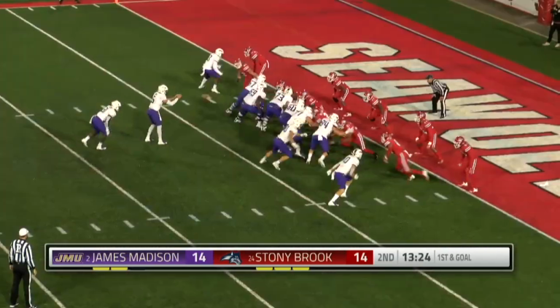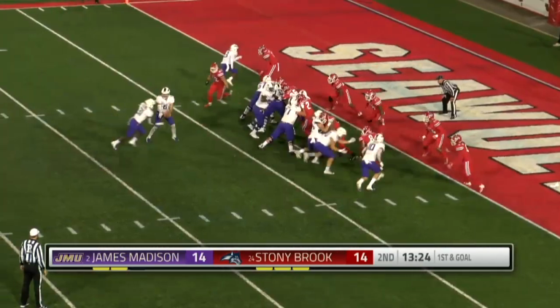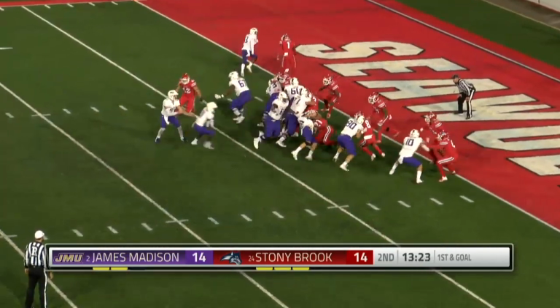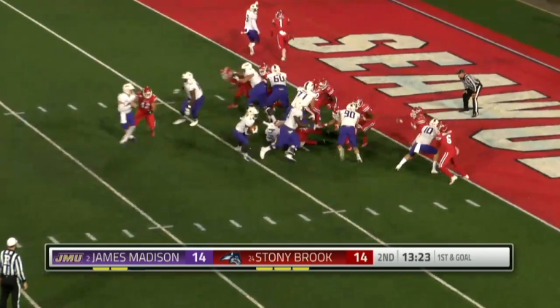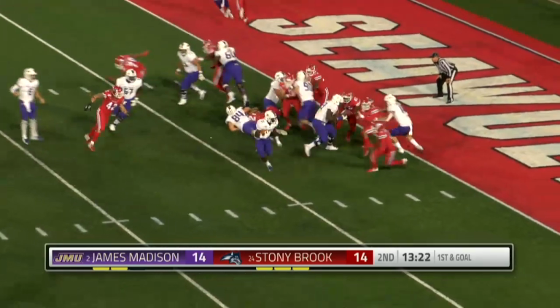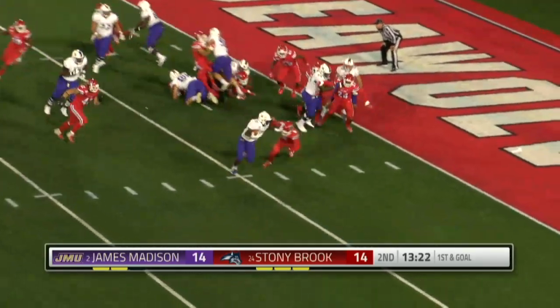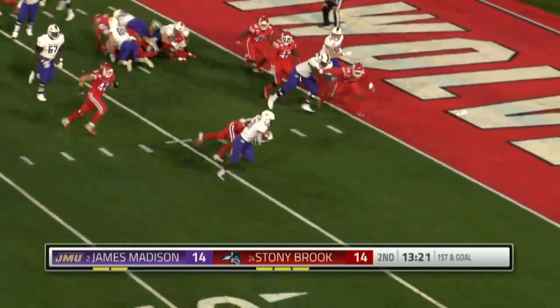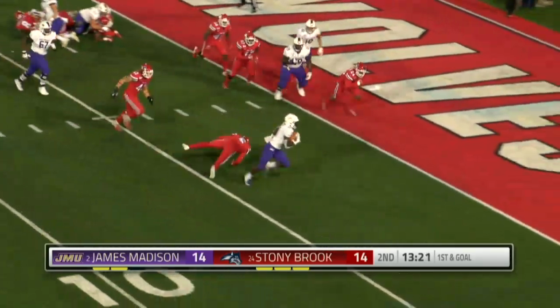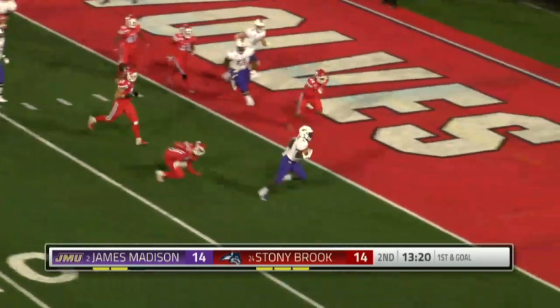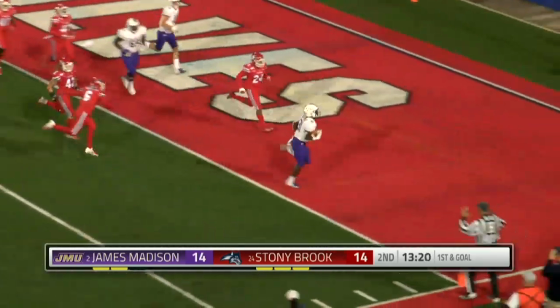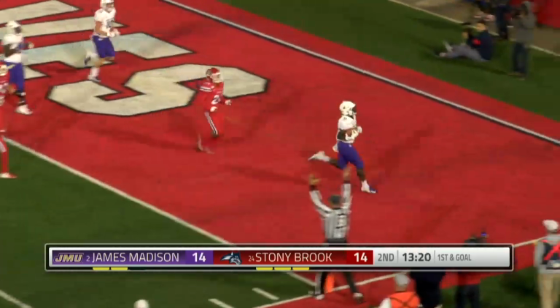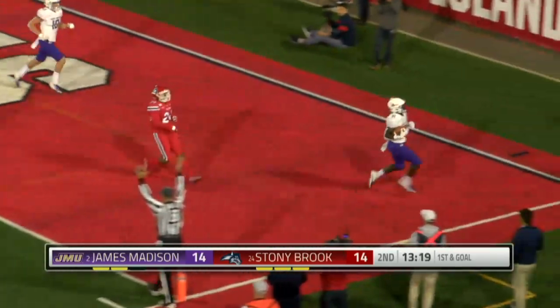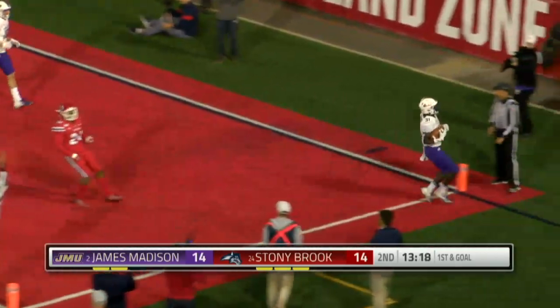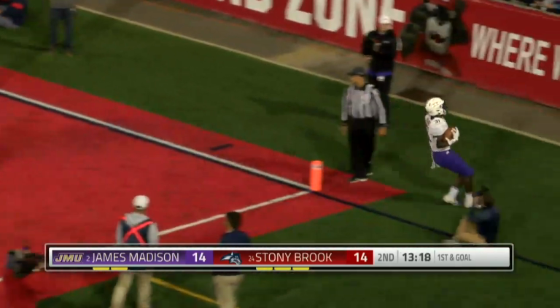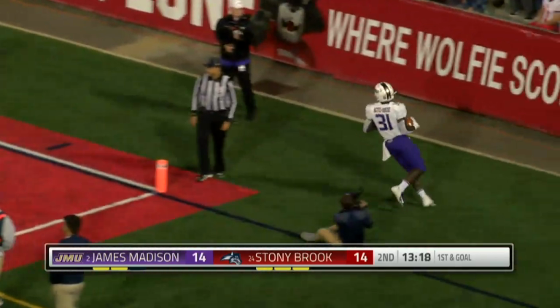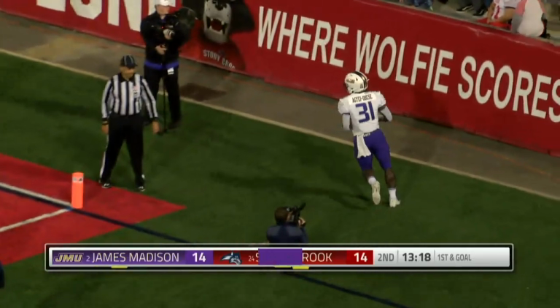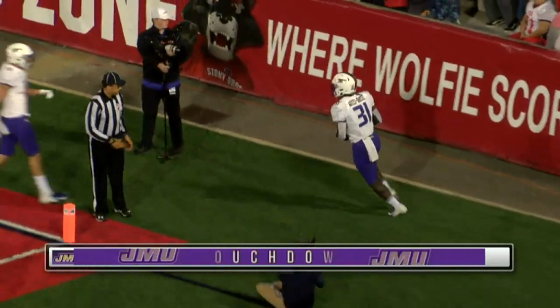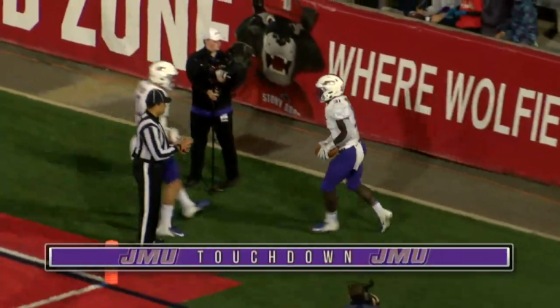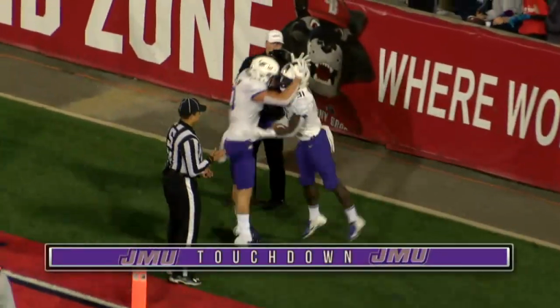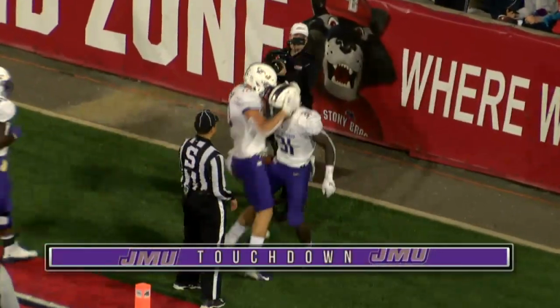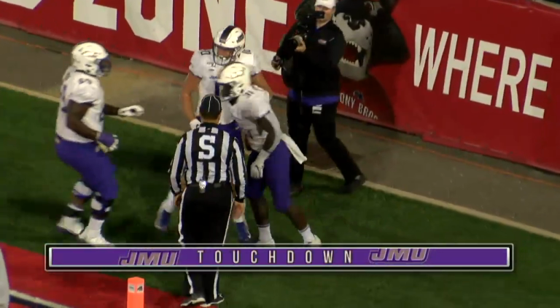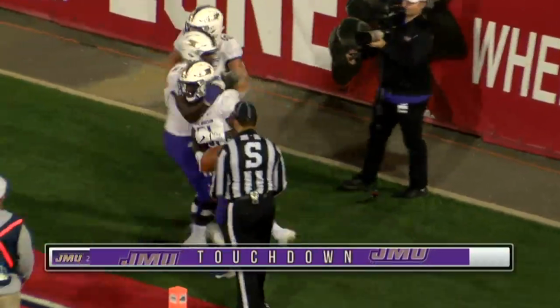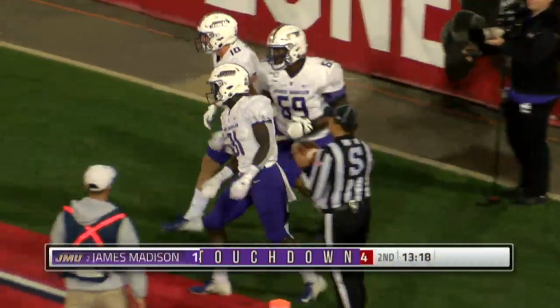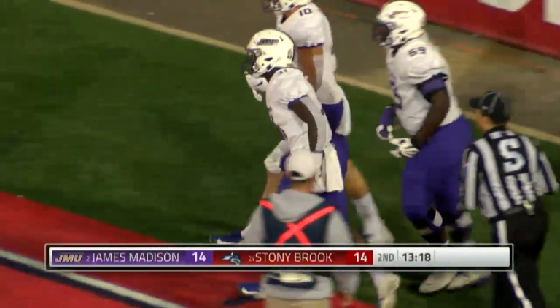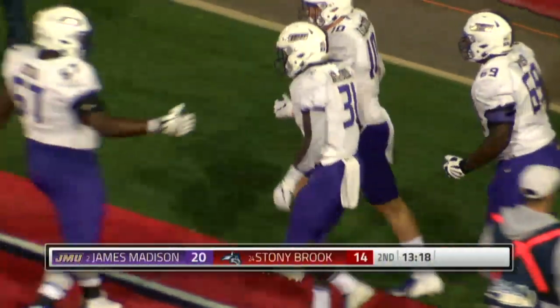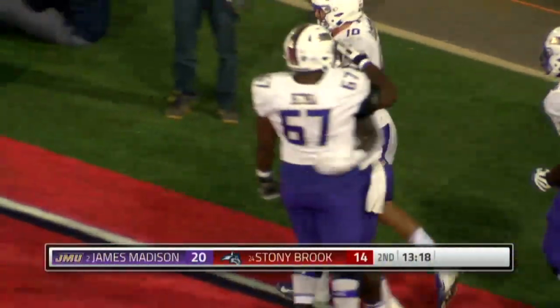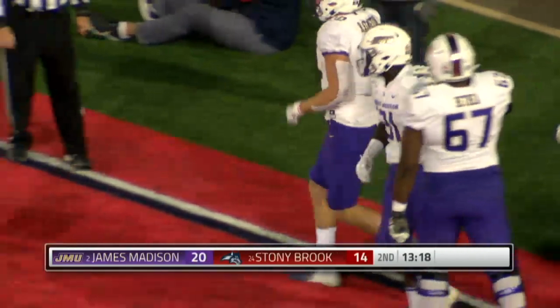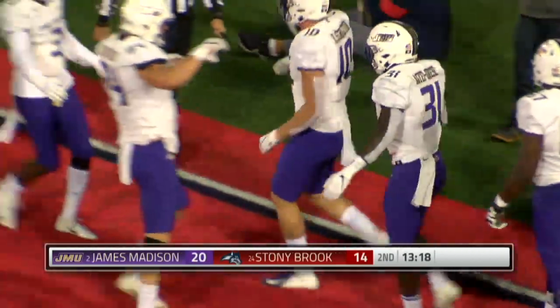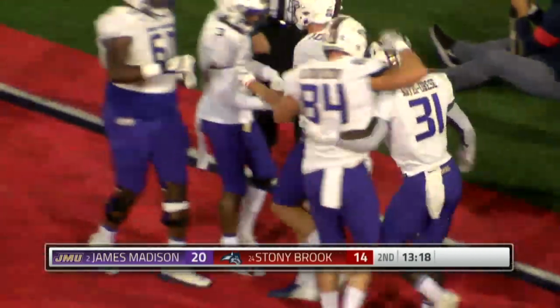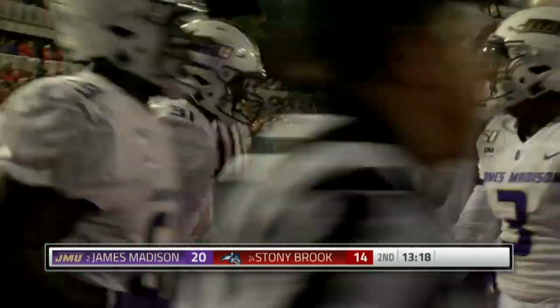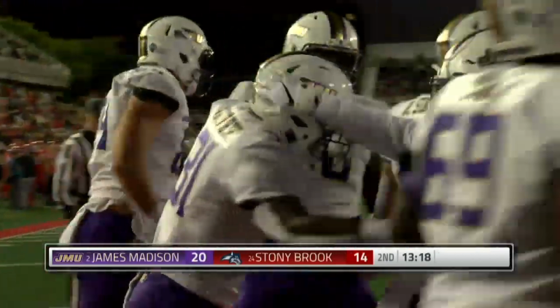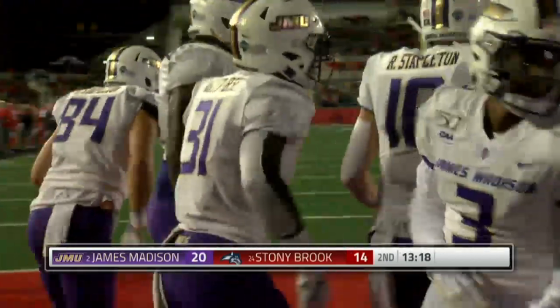James Madison tries to break the tie, and they do. Percy Ajay-Opusay, his fifth rushing touchdown of the season.